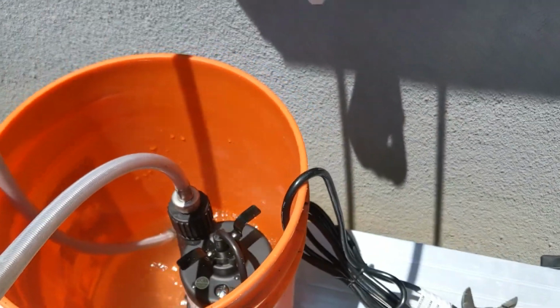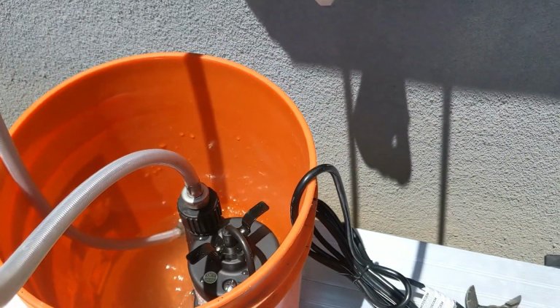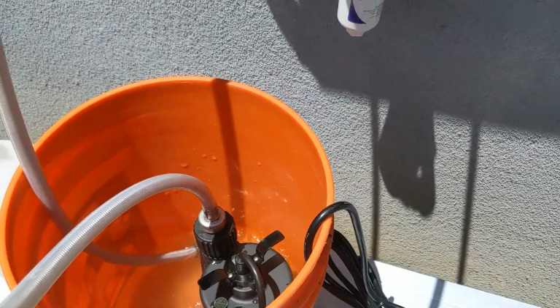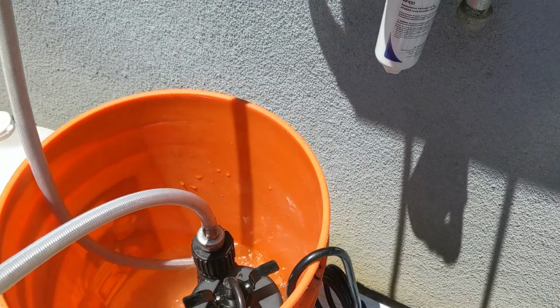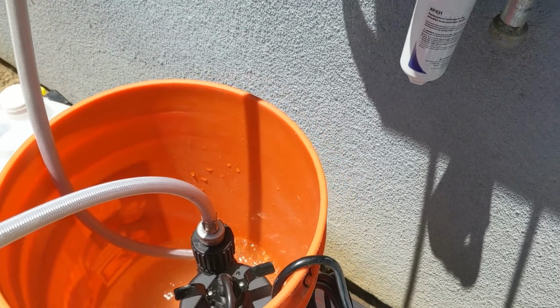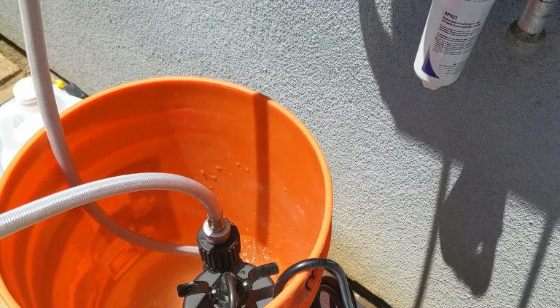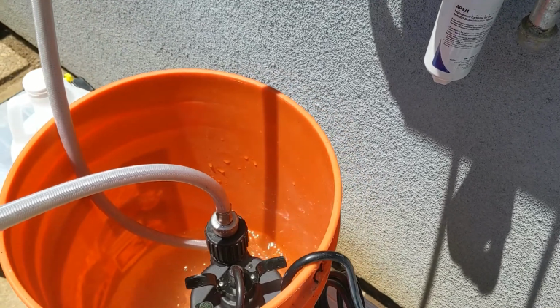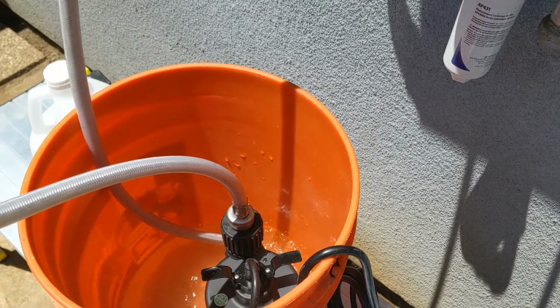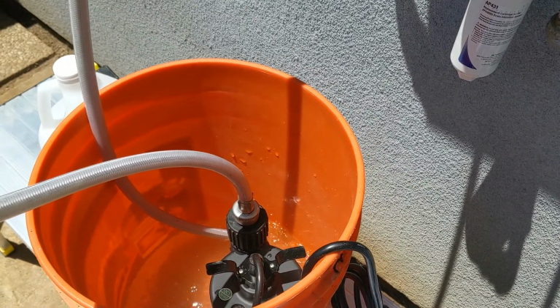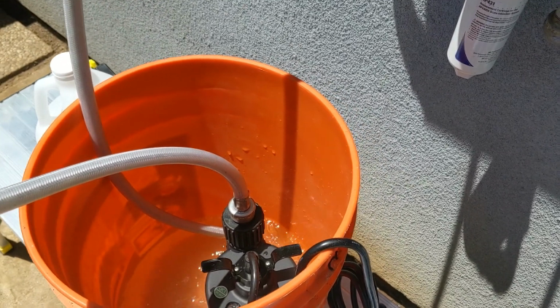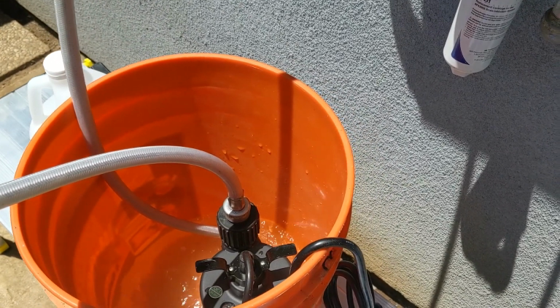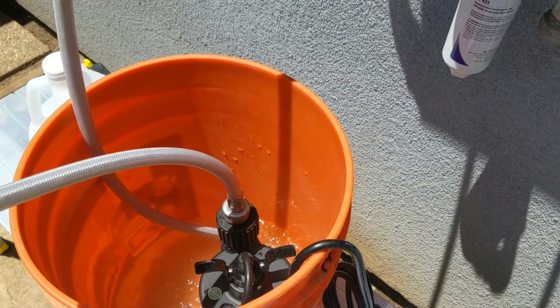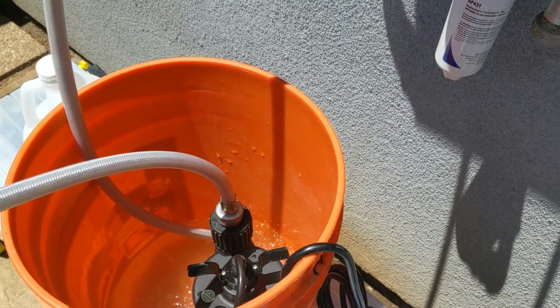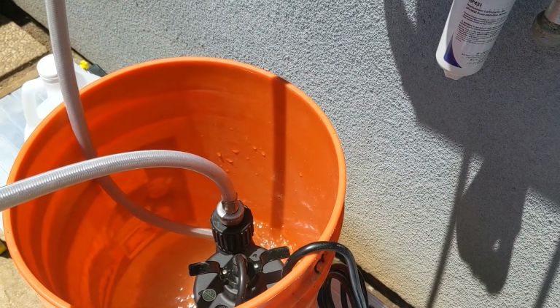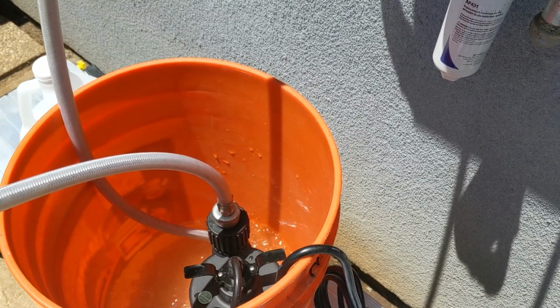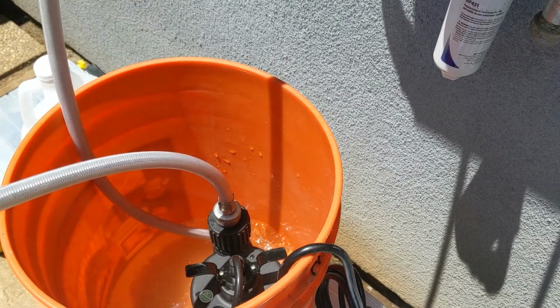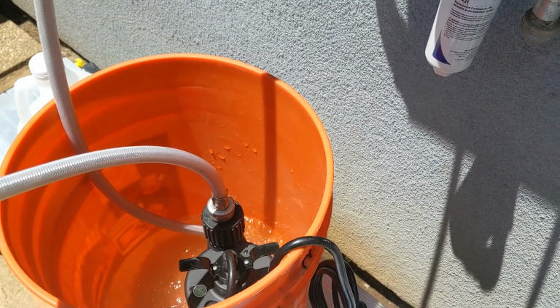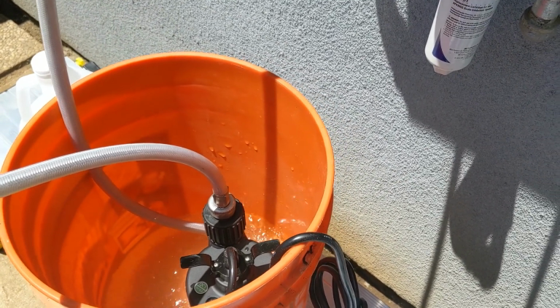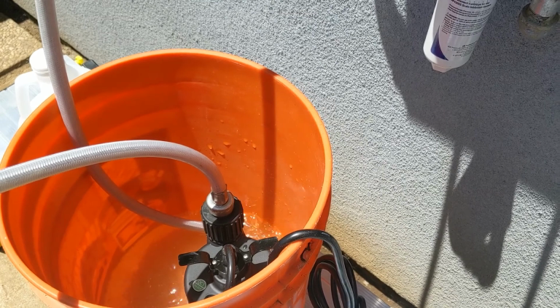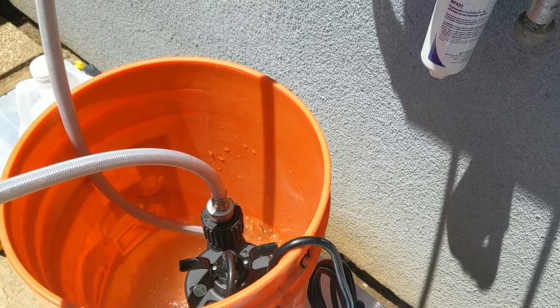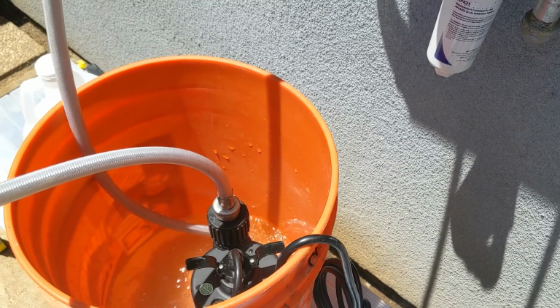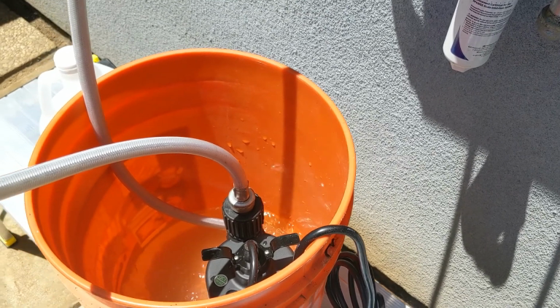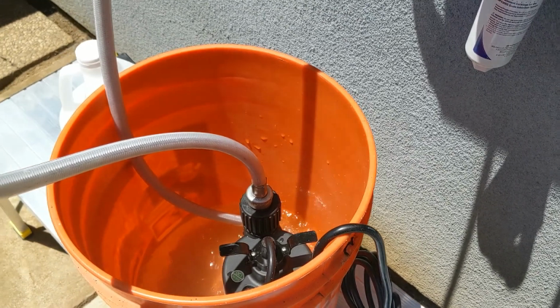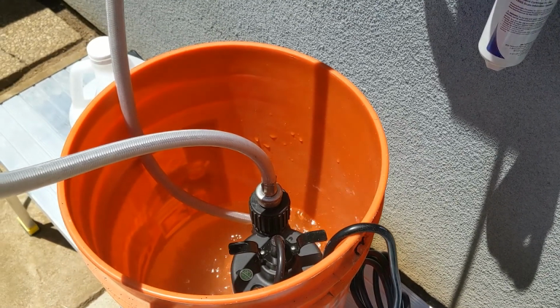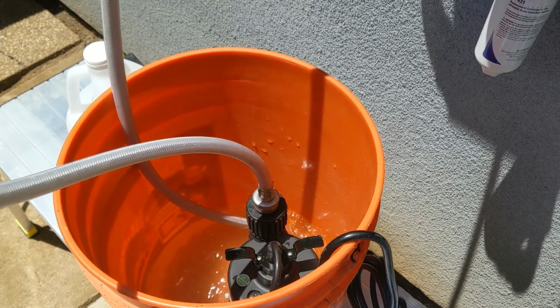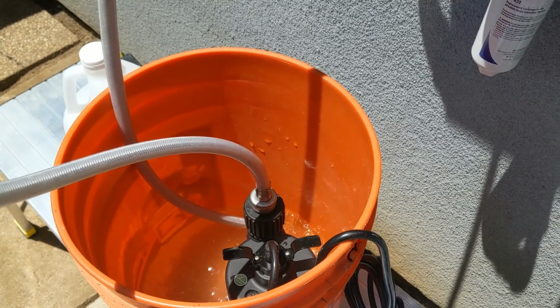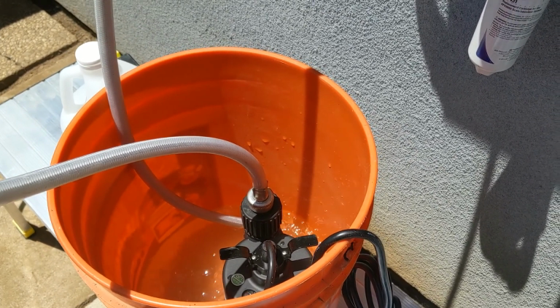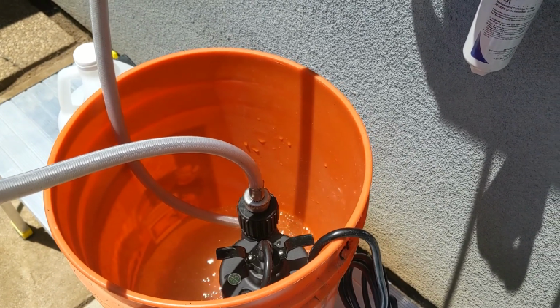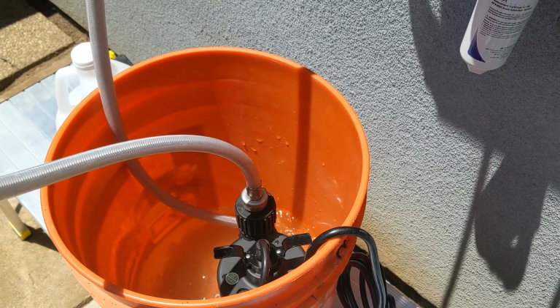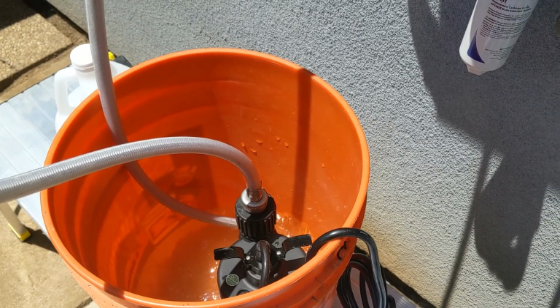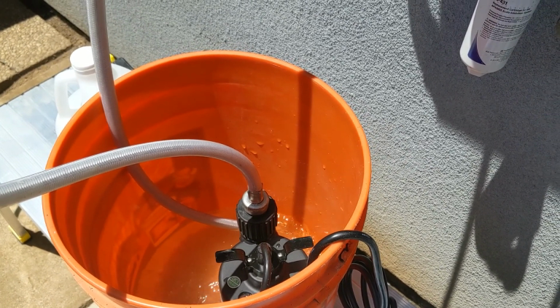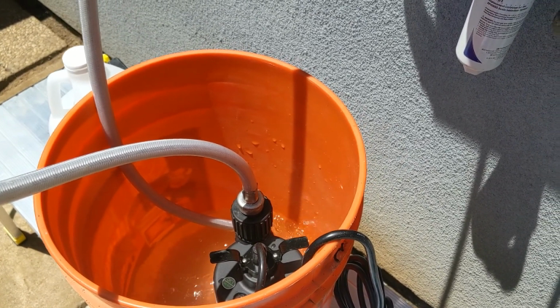Depending upon your usage of the water heater, do that as needed annually. Try to flush your system out at least every 12 to 18 months — try not to wait too long.